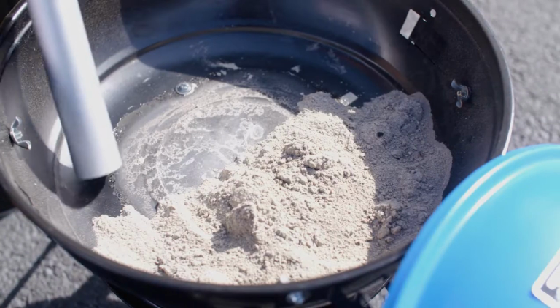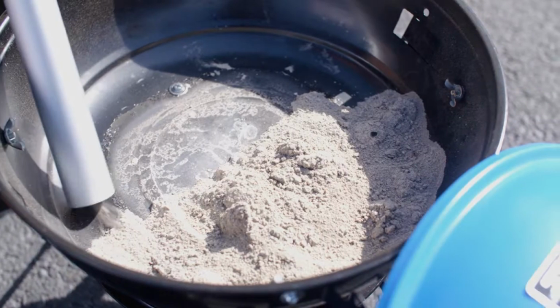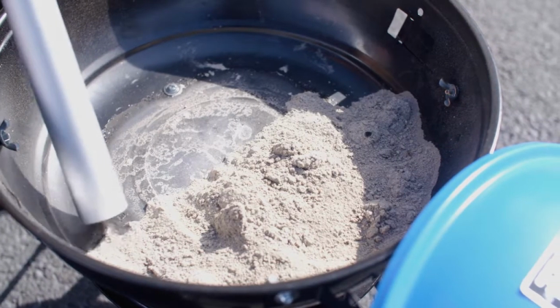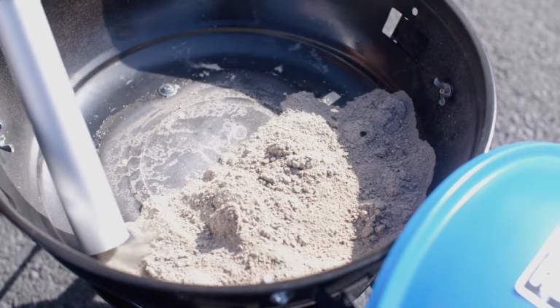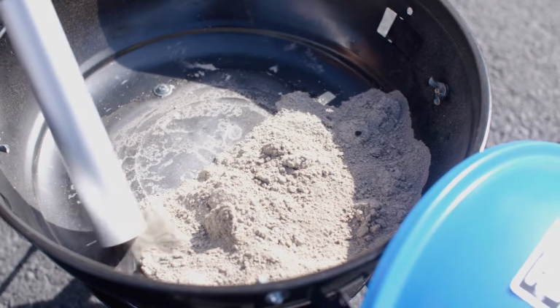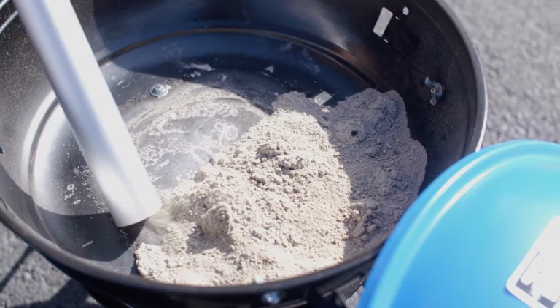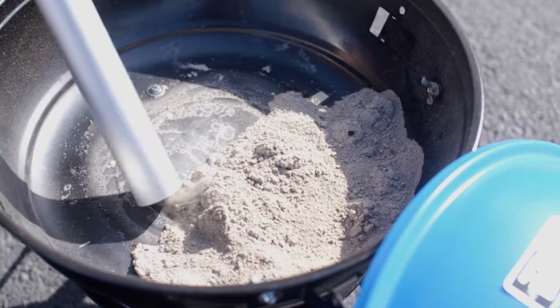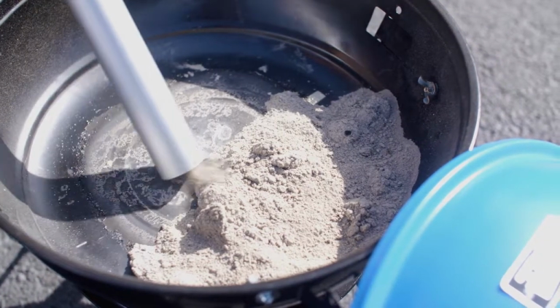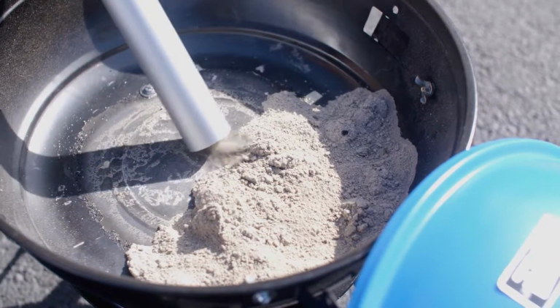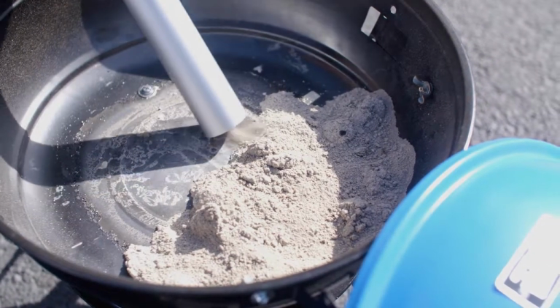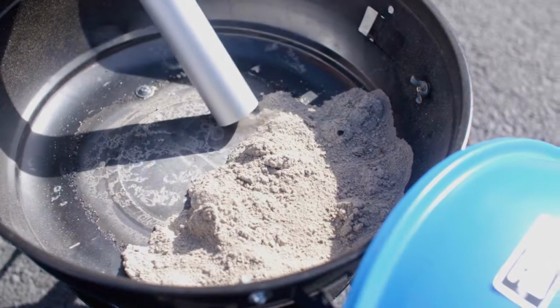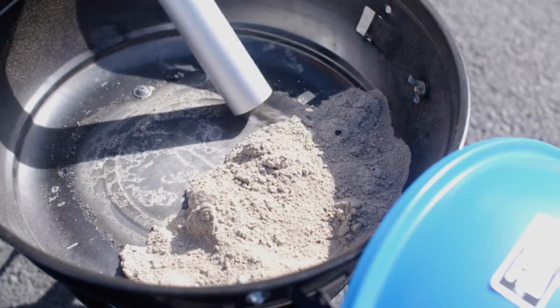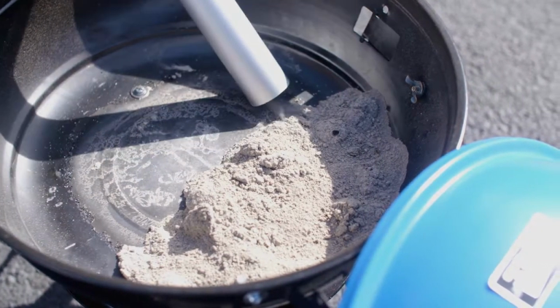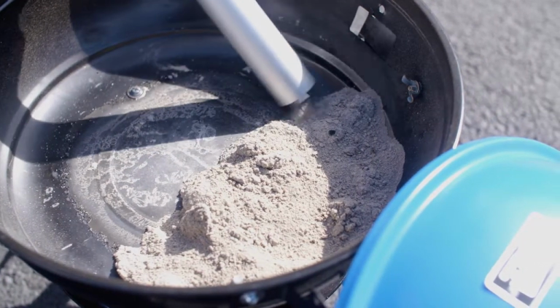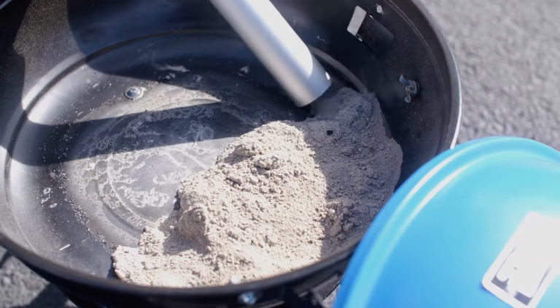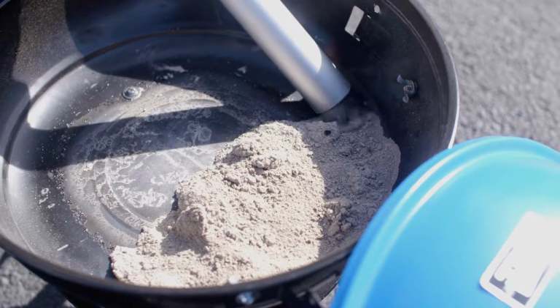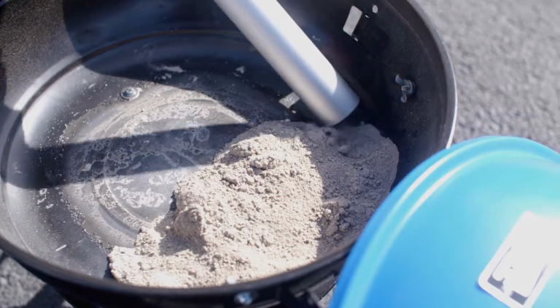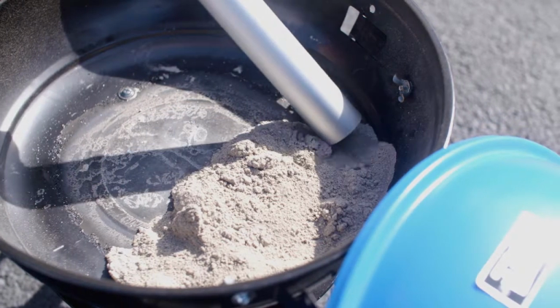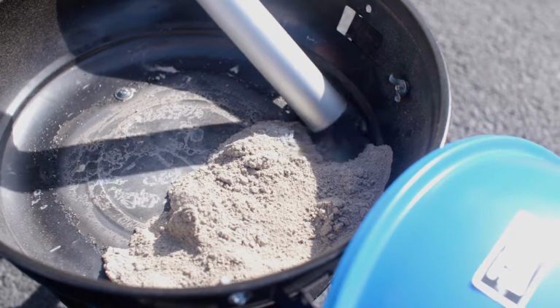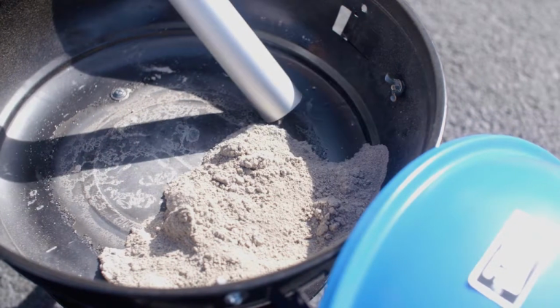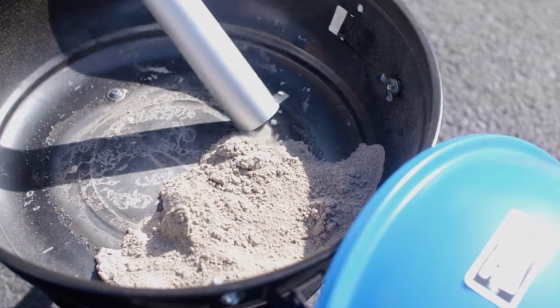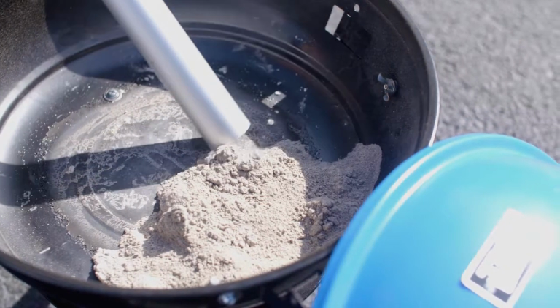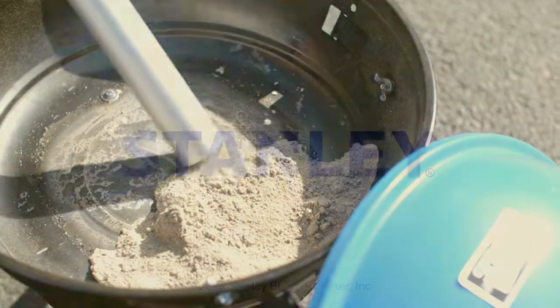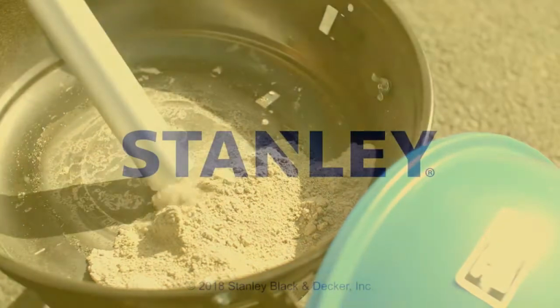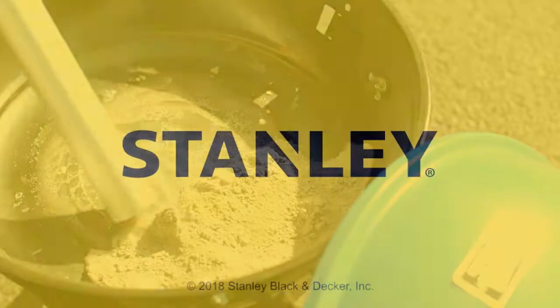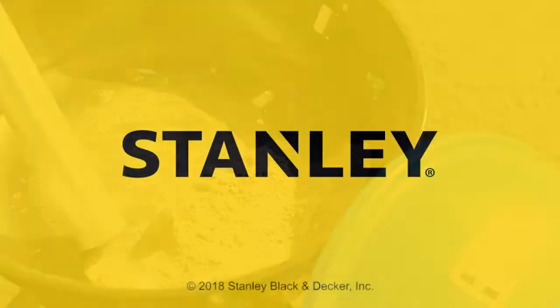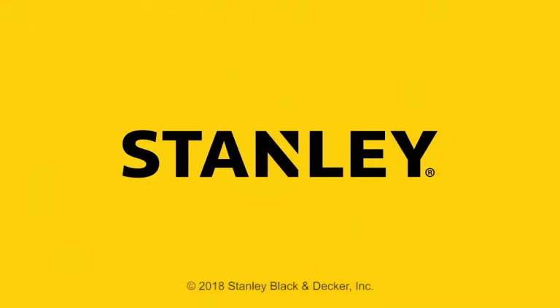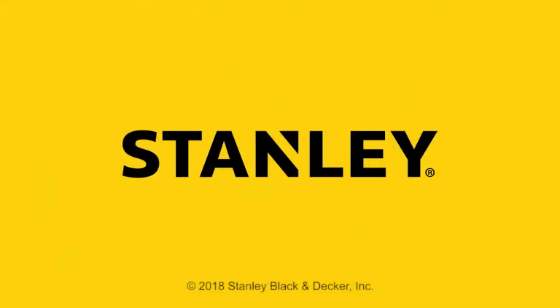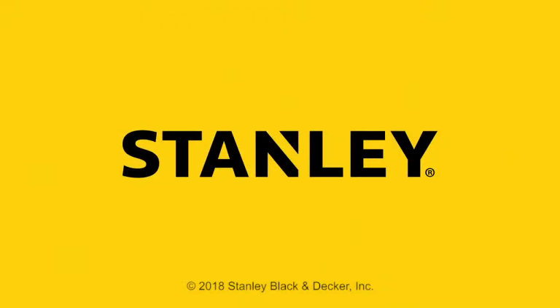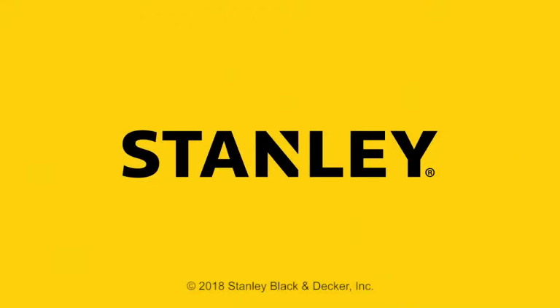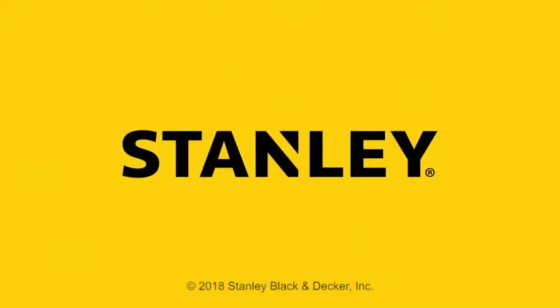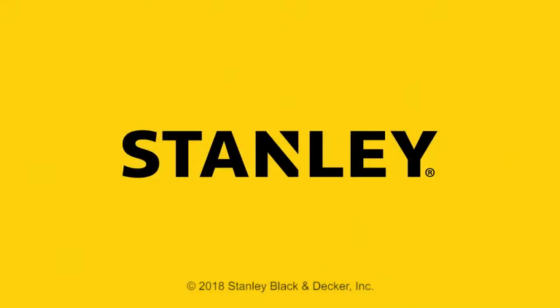What about cold ash cleanup? The Stanley Ash Vac is just the tool you need to clean out your fireplace, grill, and bonfire pits. Stanley Tools. Performance in action.